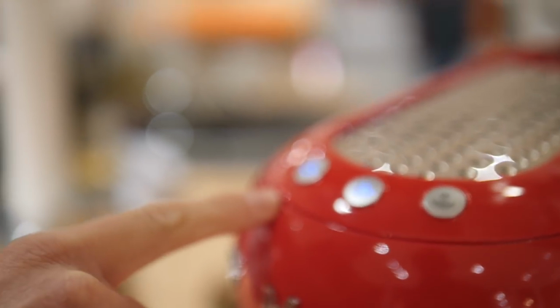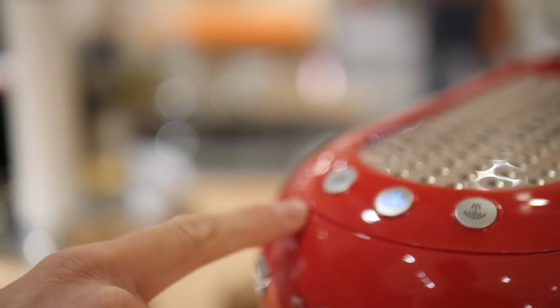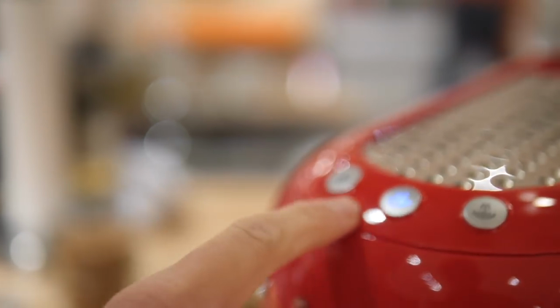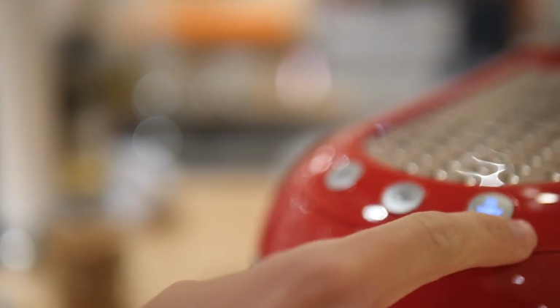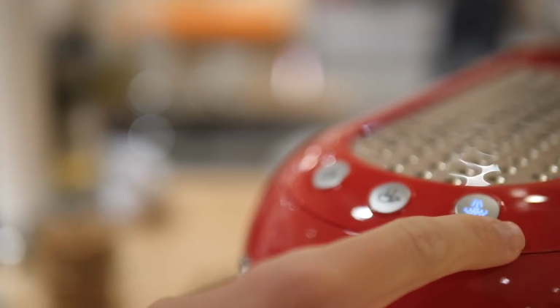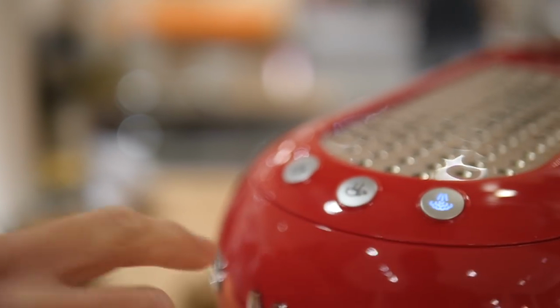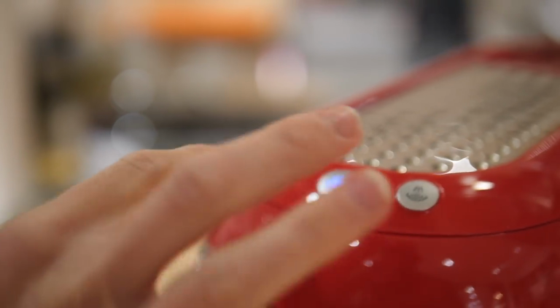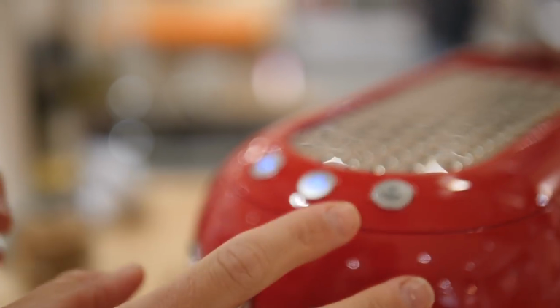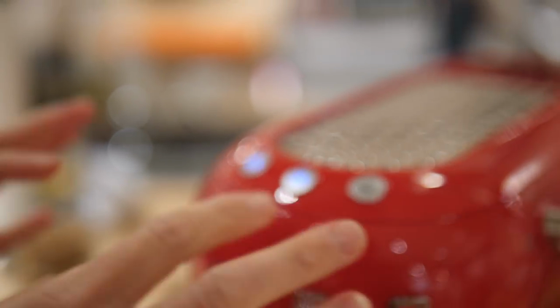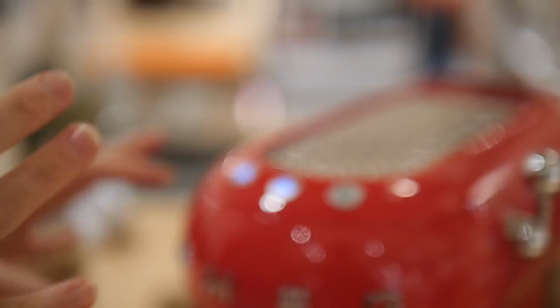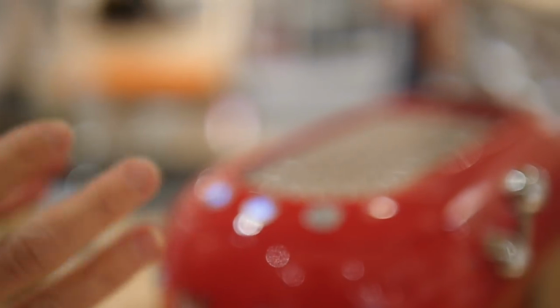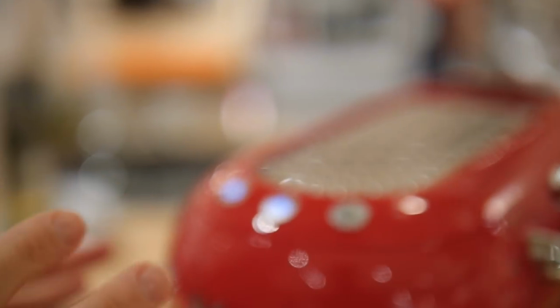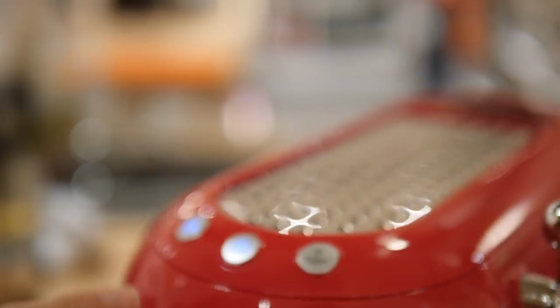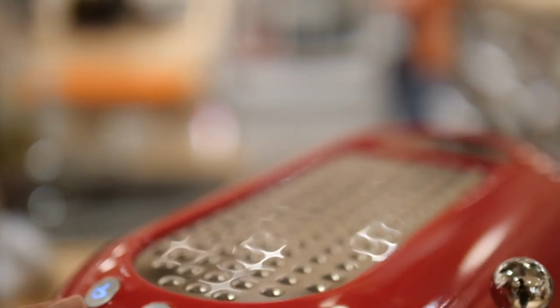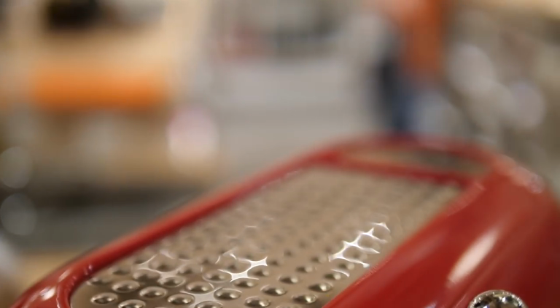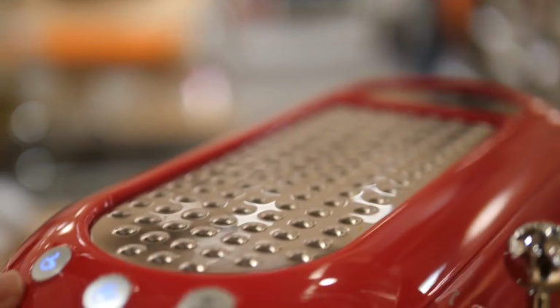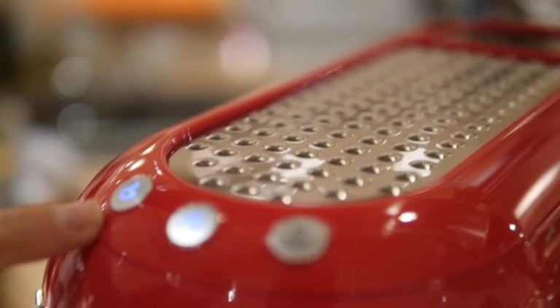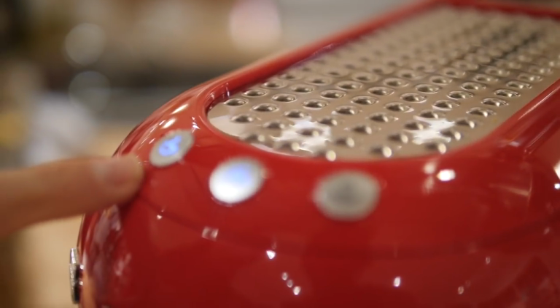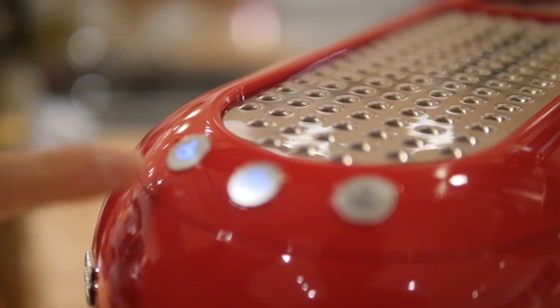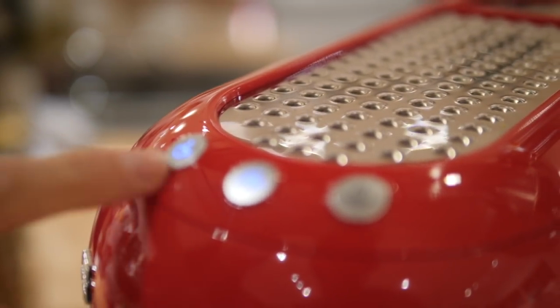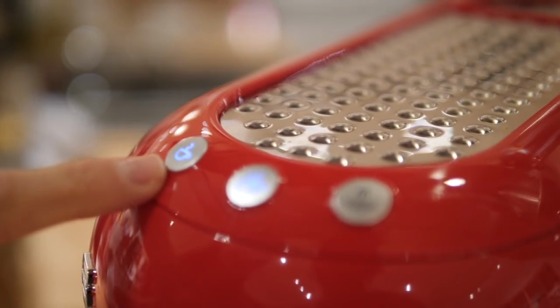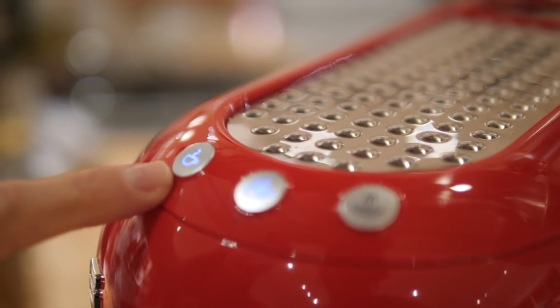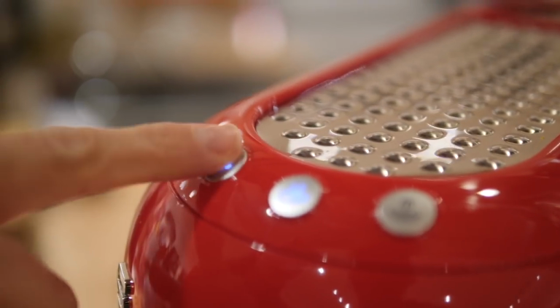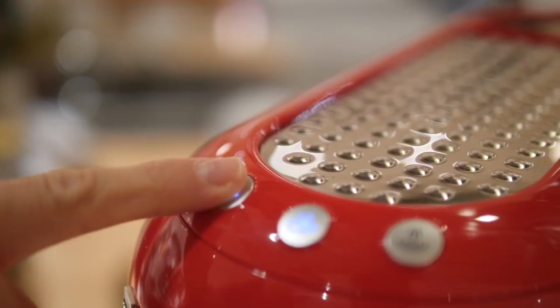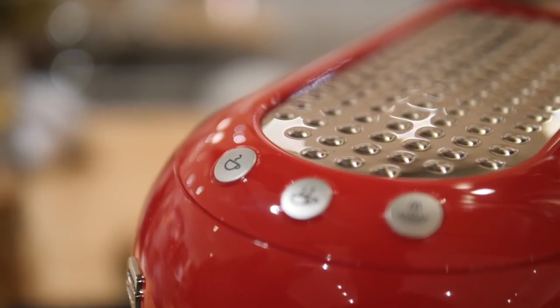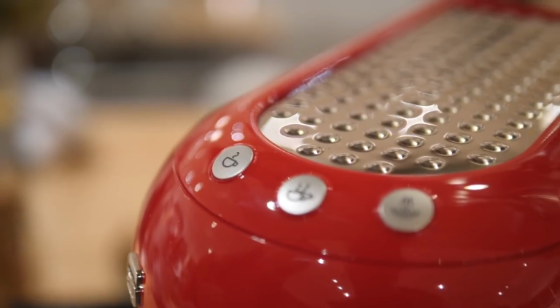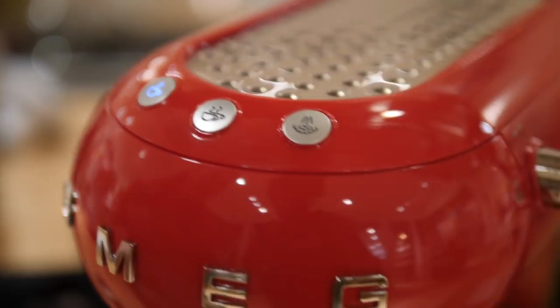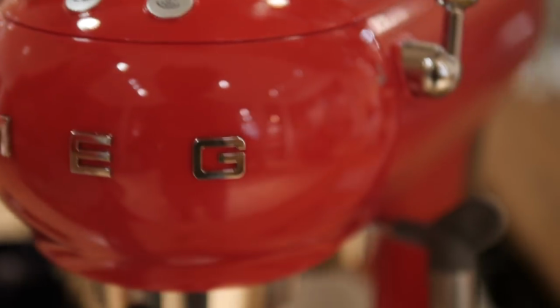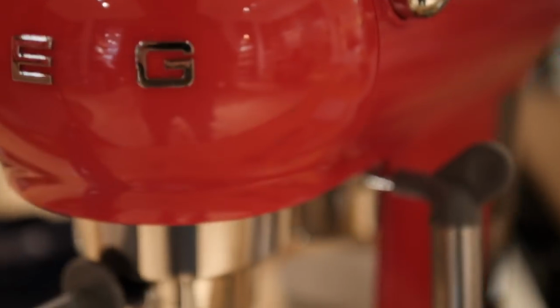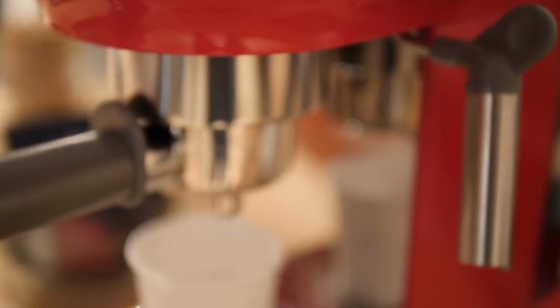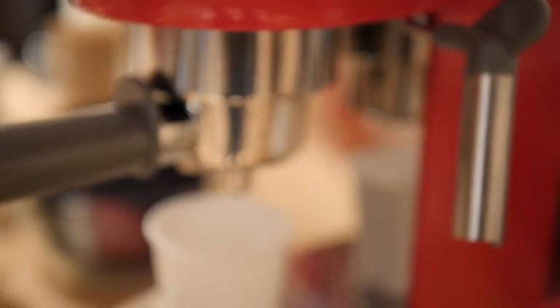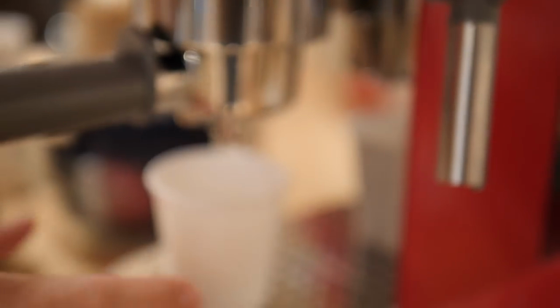When you first turn it on, it's going to blink and that tells you it's heating up. Once it's a solid light, you can press it and you can have your espresso go right away.